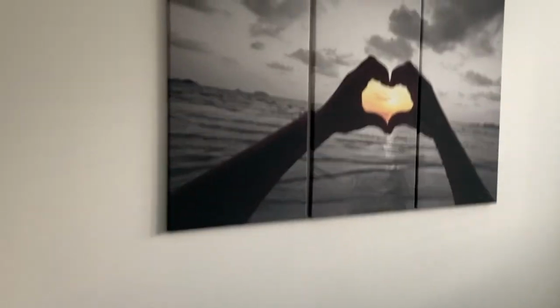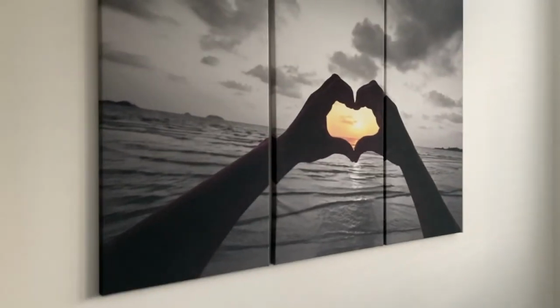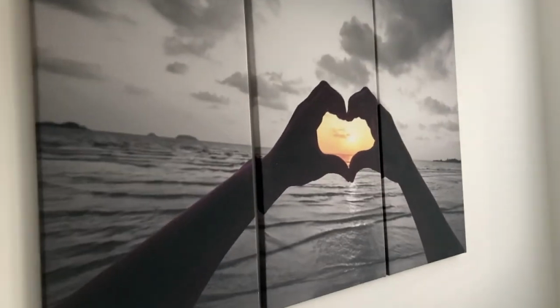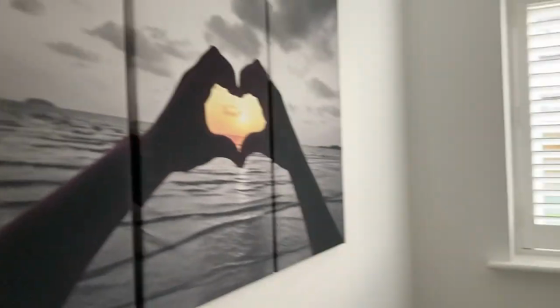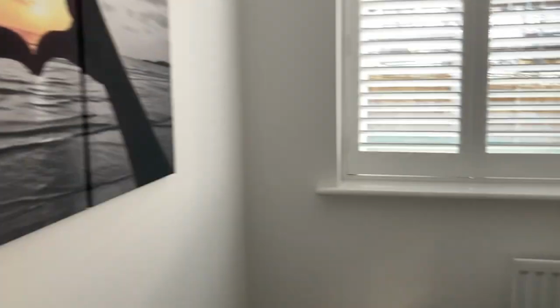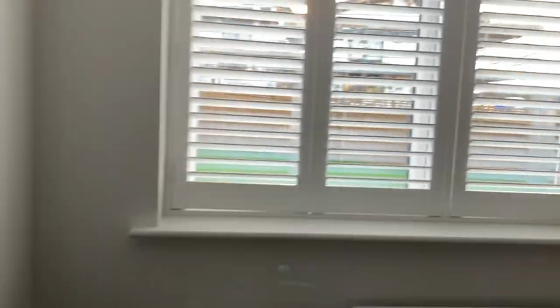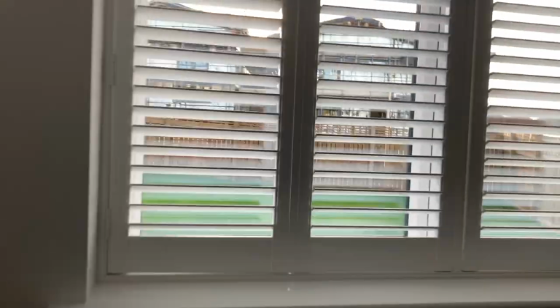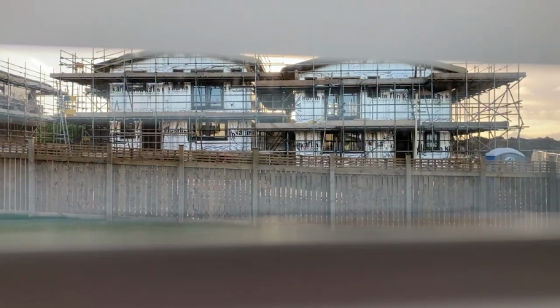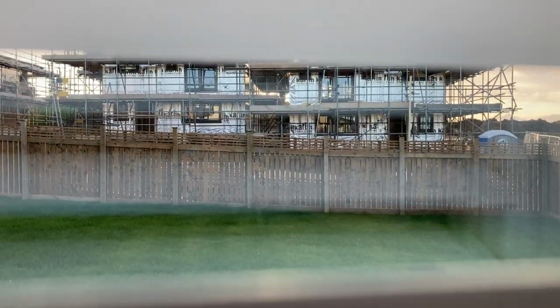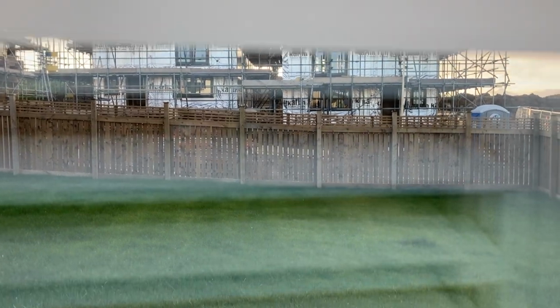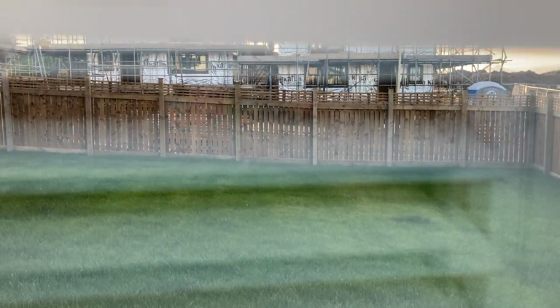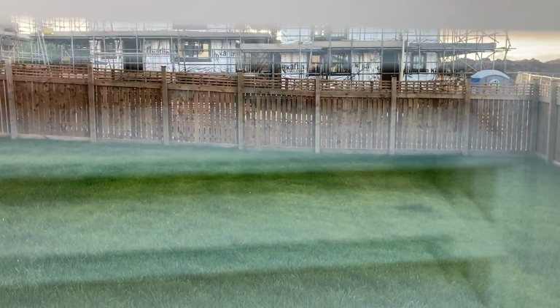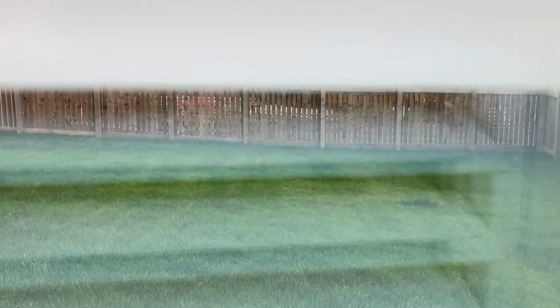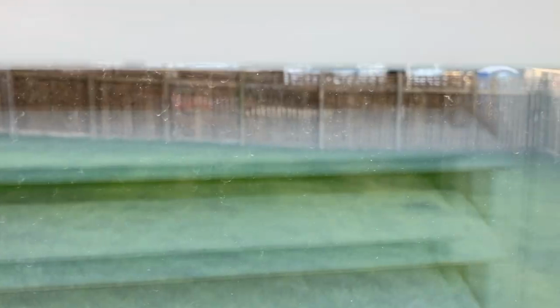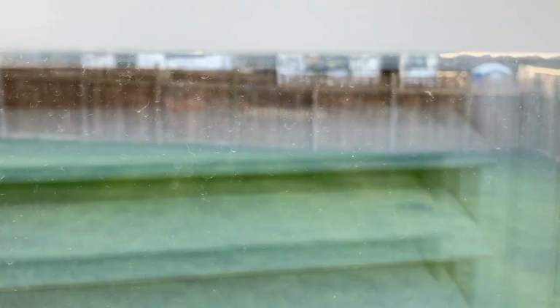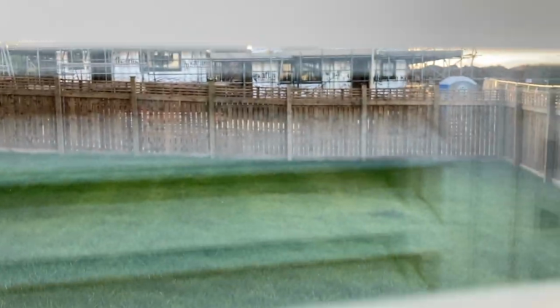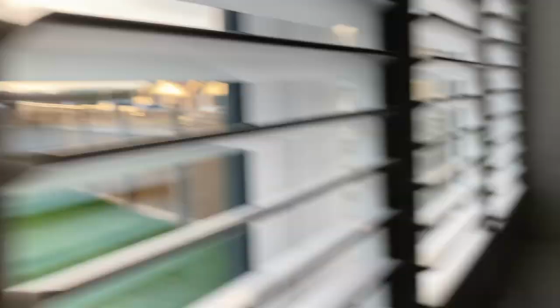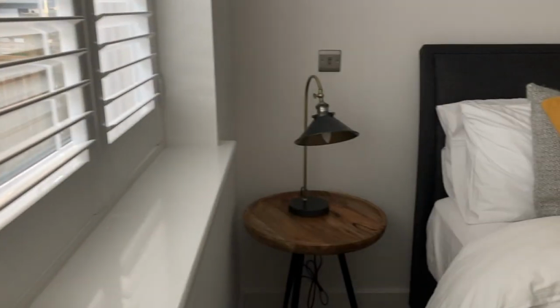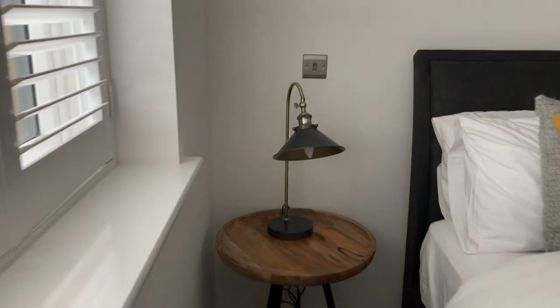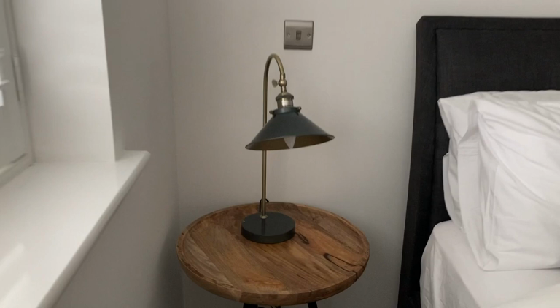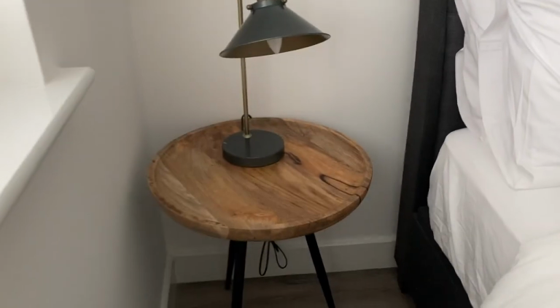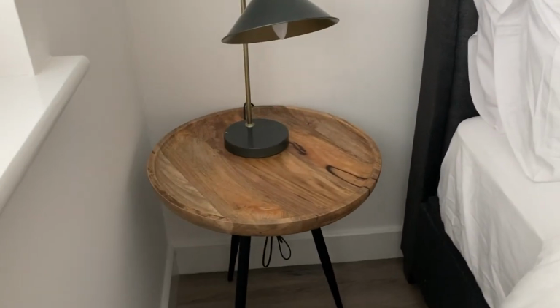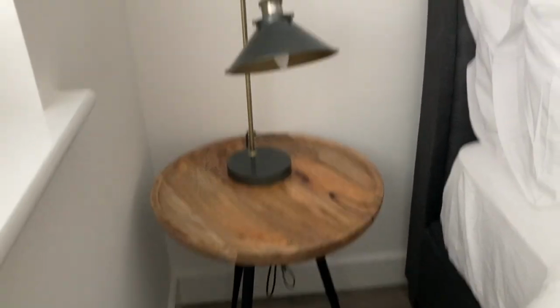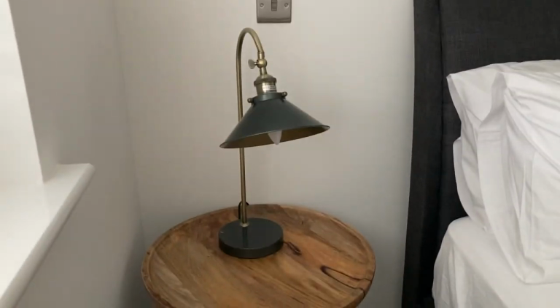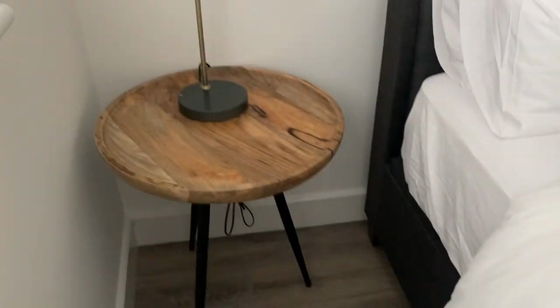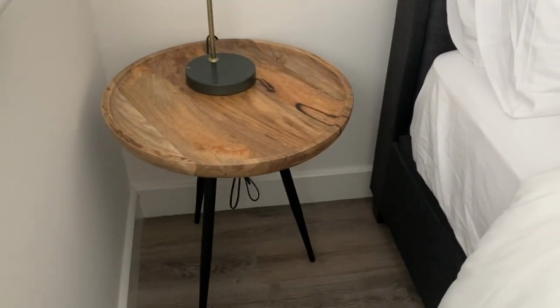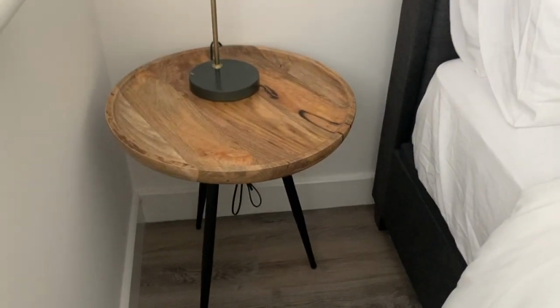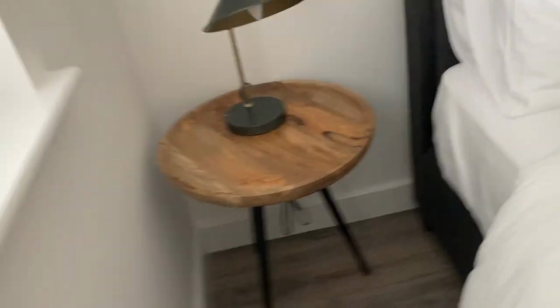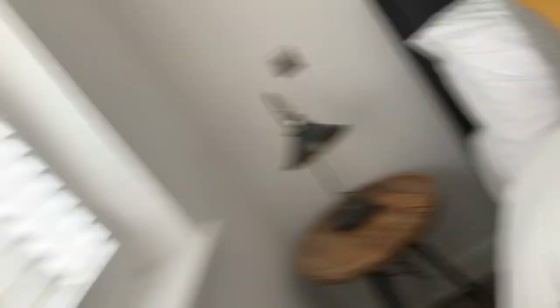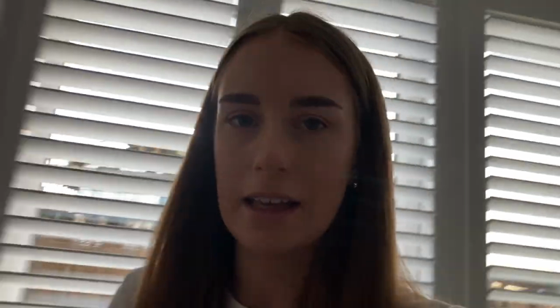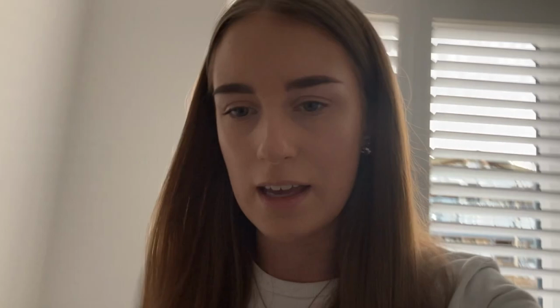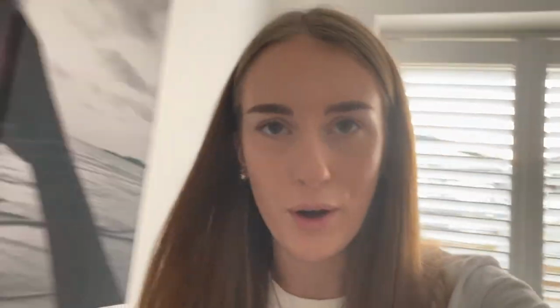I've got my hair things in there as well. The bed's here and then there's like a photo on the wall, quite cool. Outside they're still building the houses but it's like a garden out there which I'll hopefully show you in a minute. Then there's also a side table and a lamp - honestly these side tables are so cool.